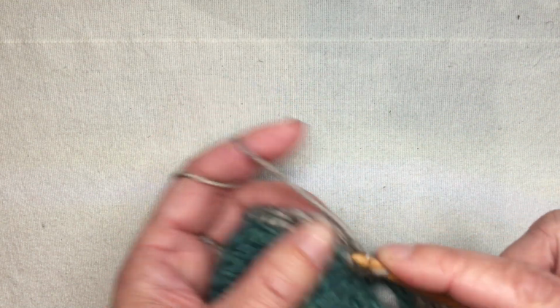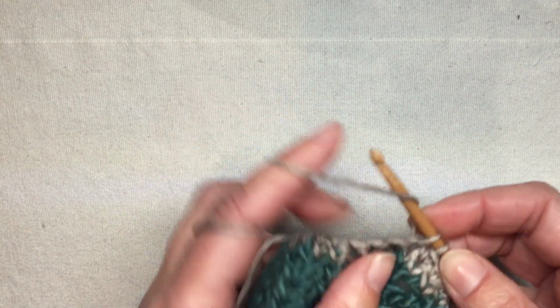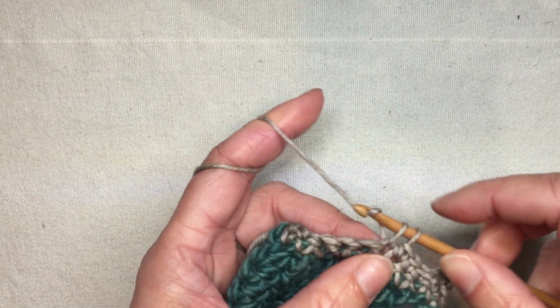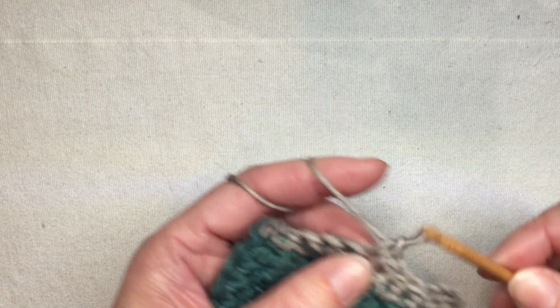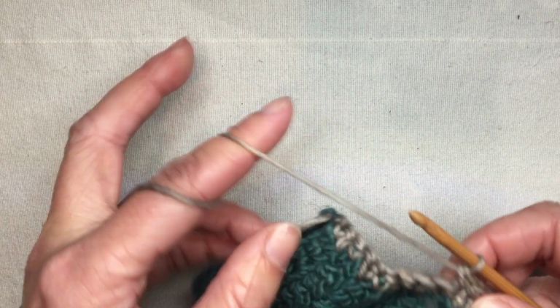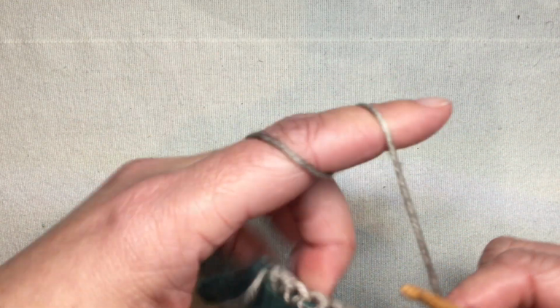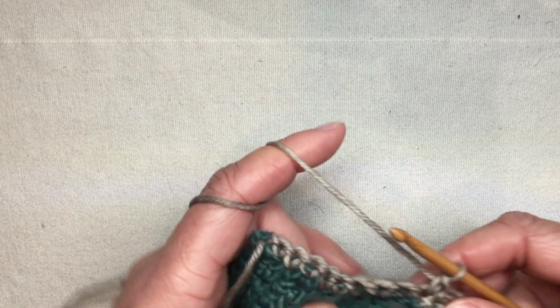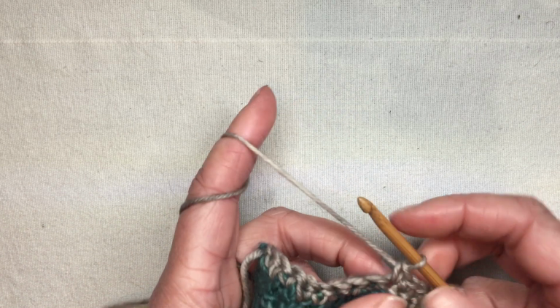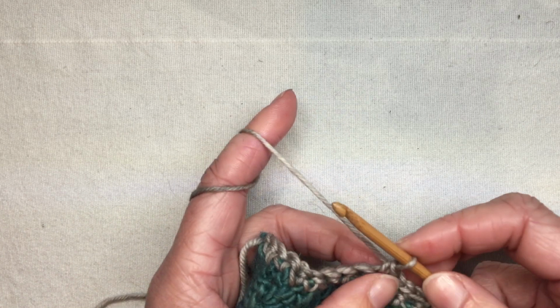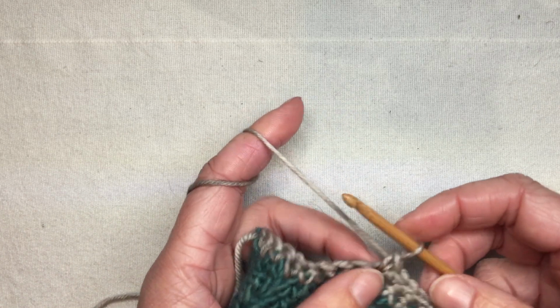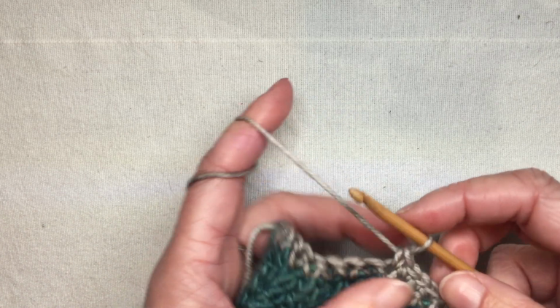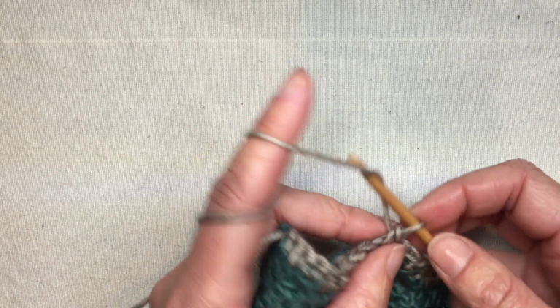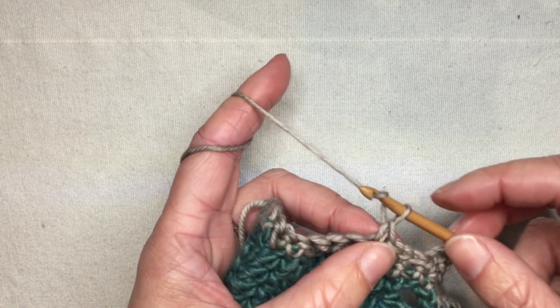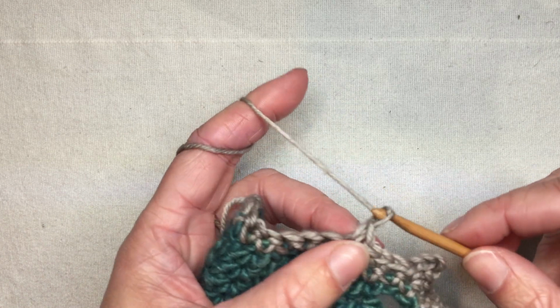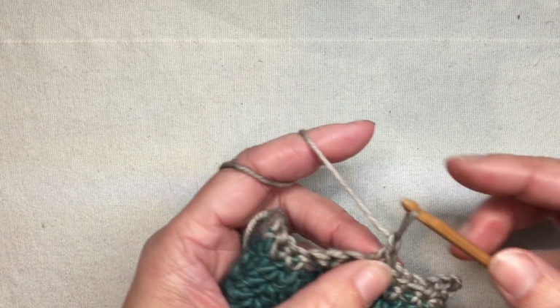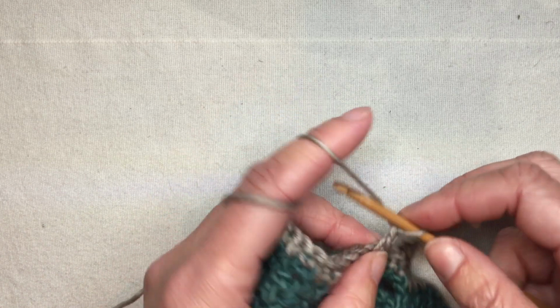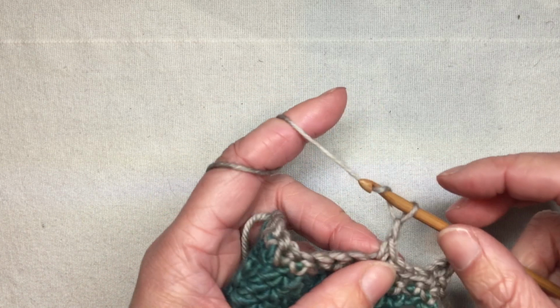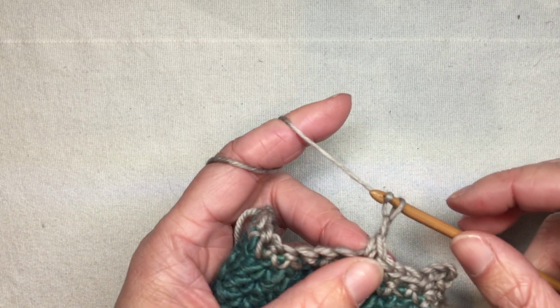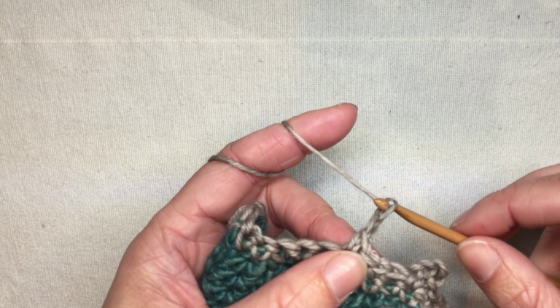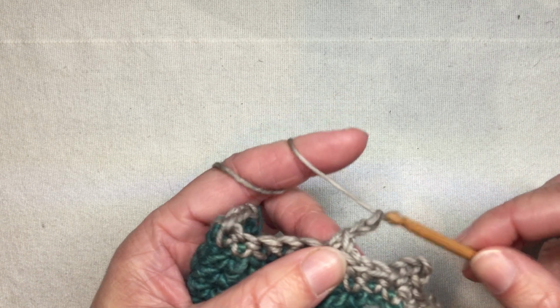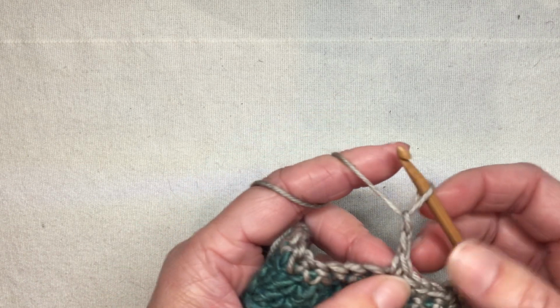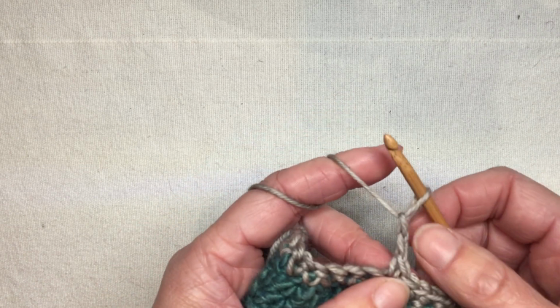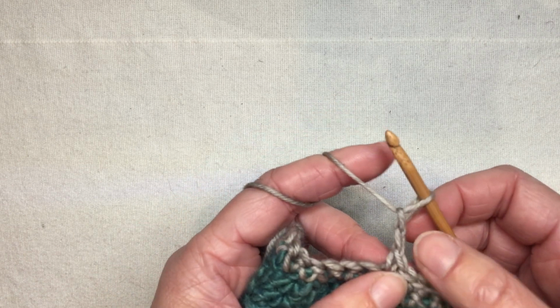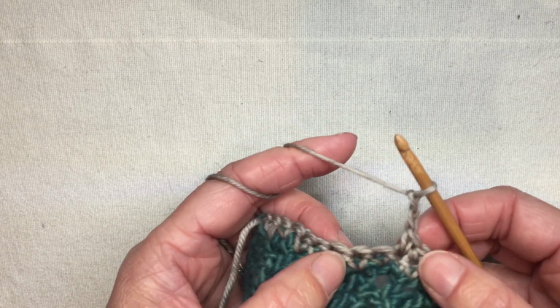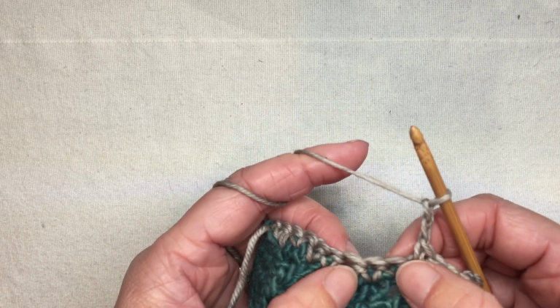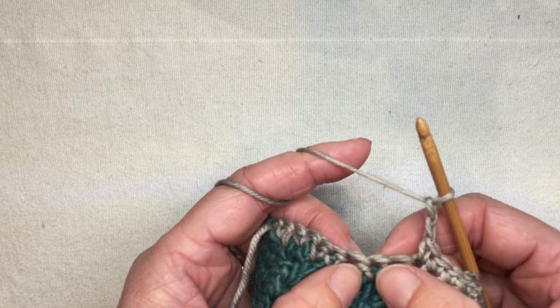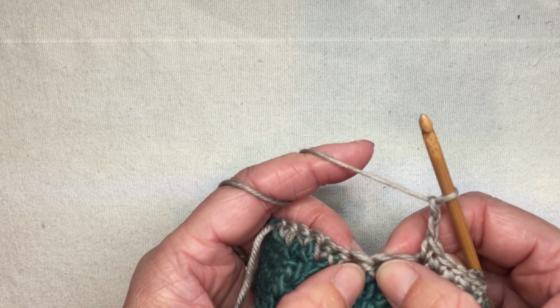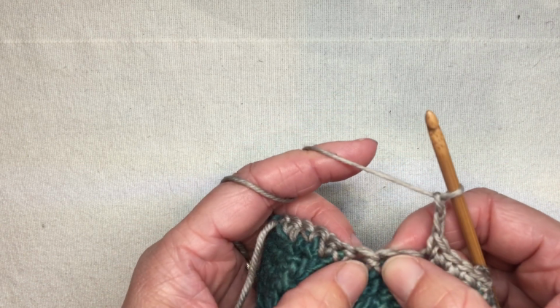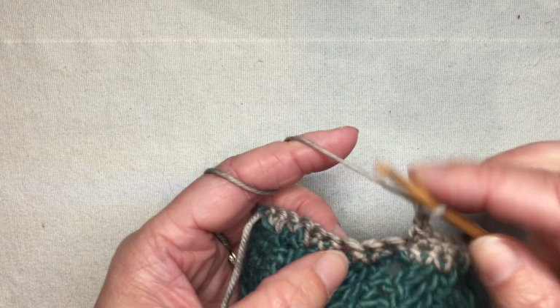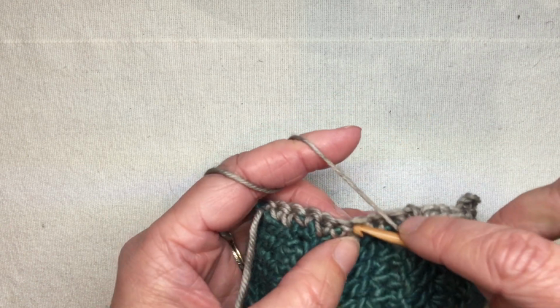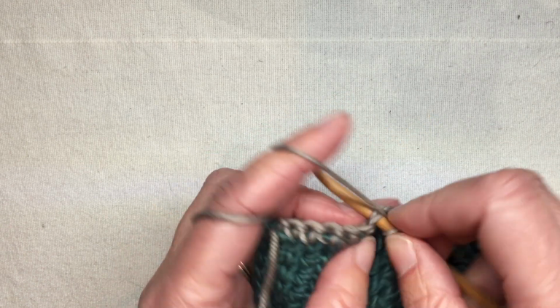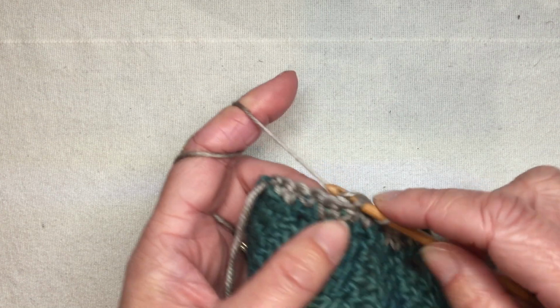The other style I tend to do is a crochet slit buttonhole, where I will chain some number of stitches — again something I would test with my button. I'm going to do two, so chain two, skip two stitches, and go into the next one.